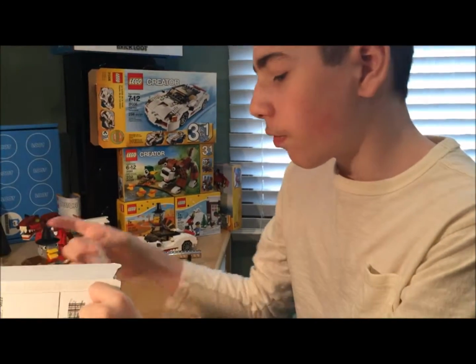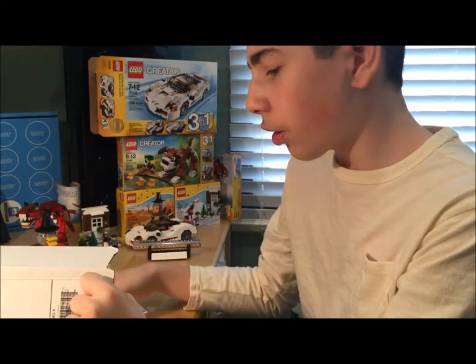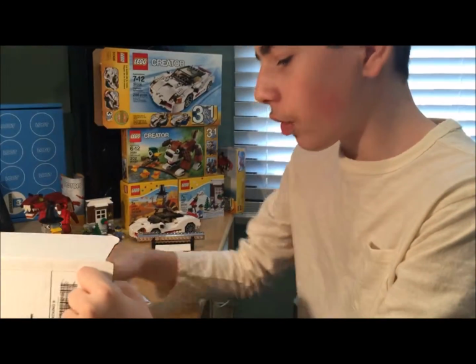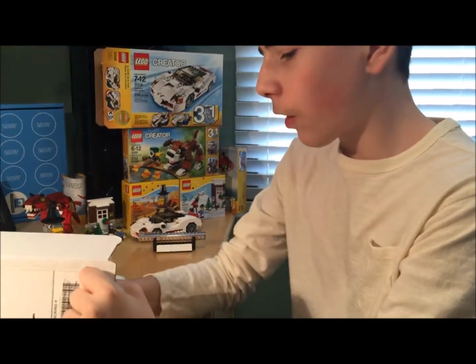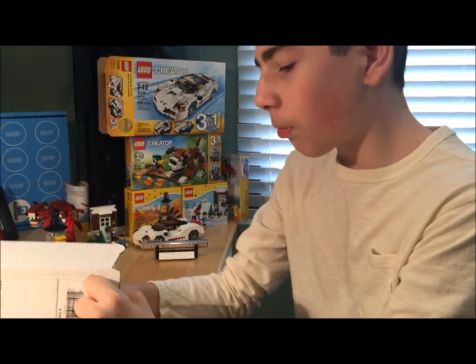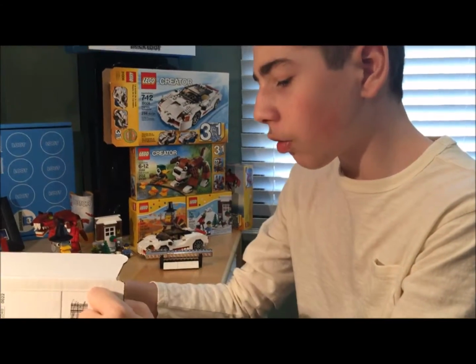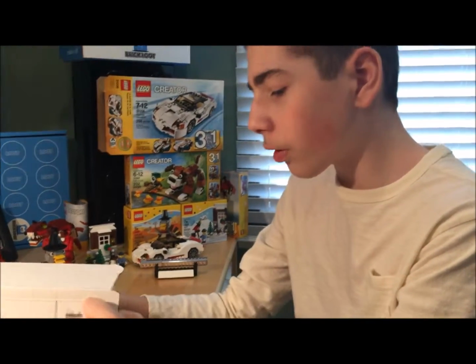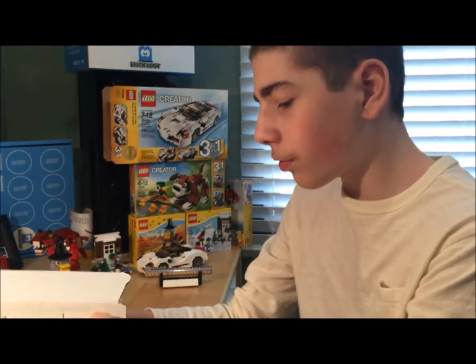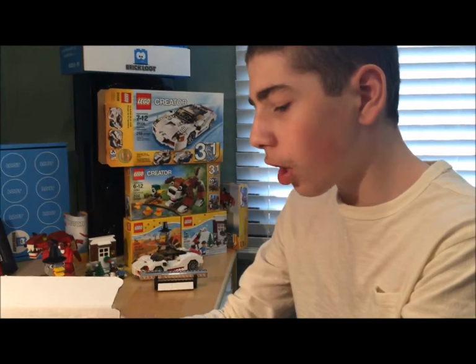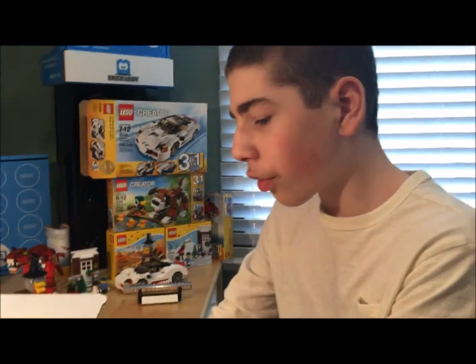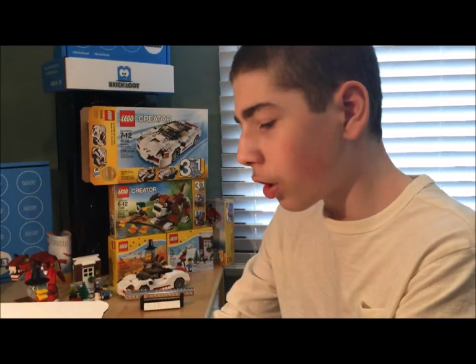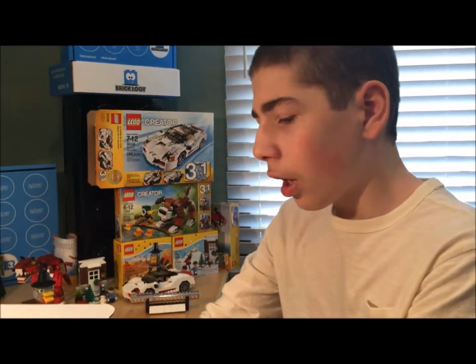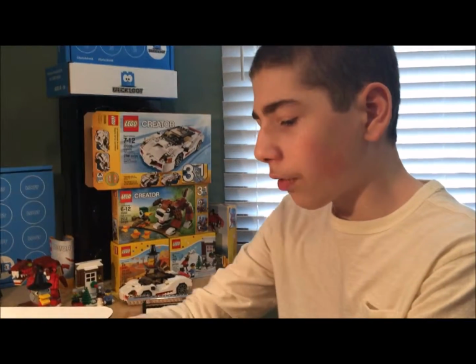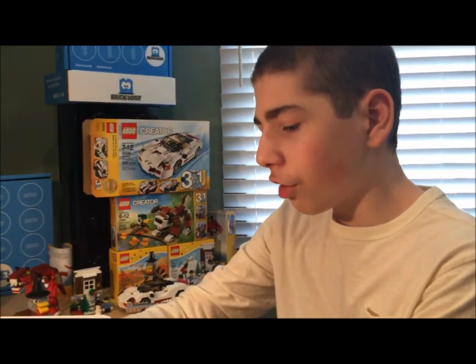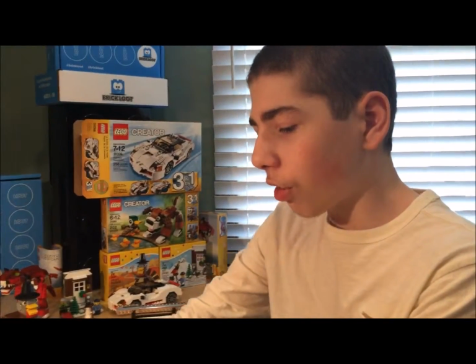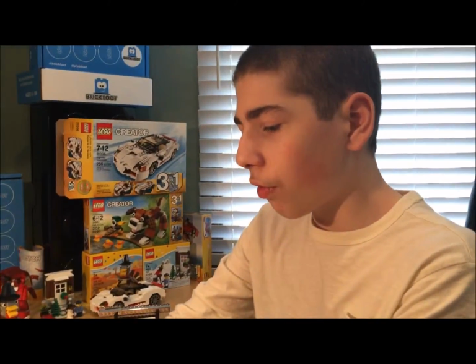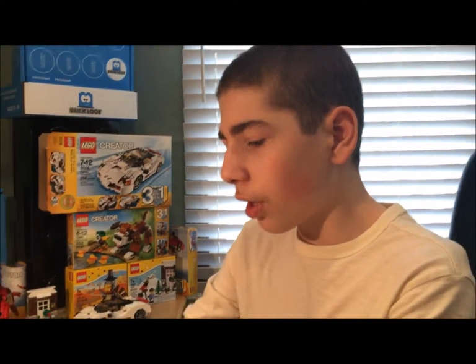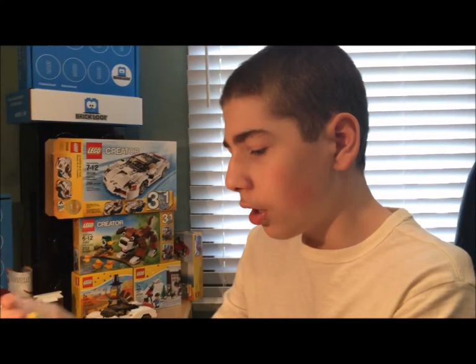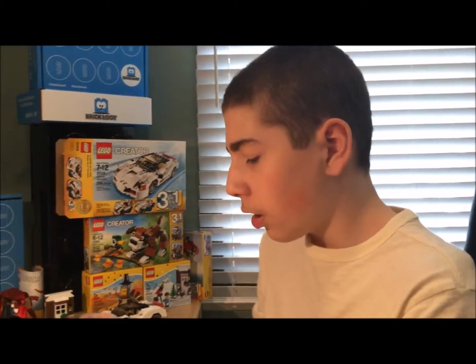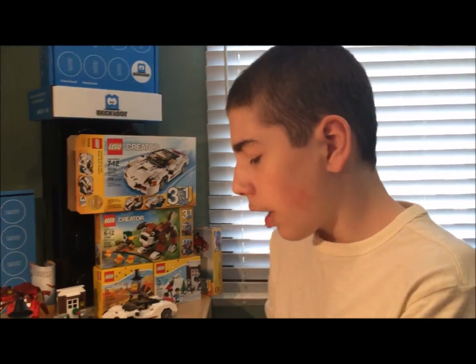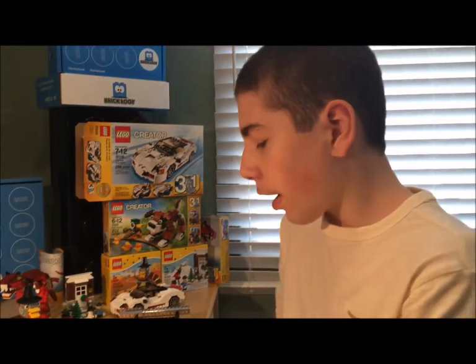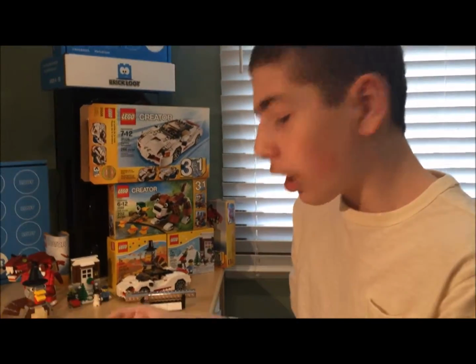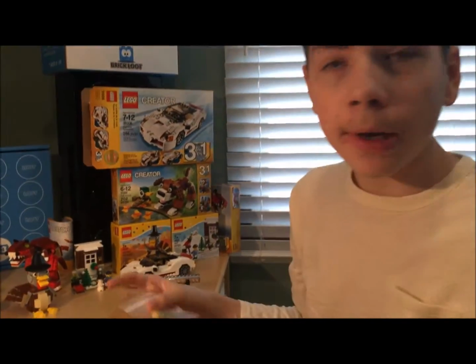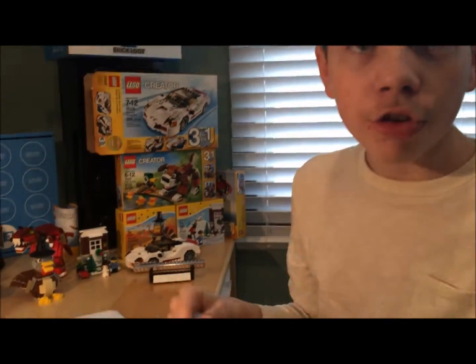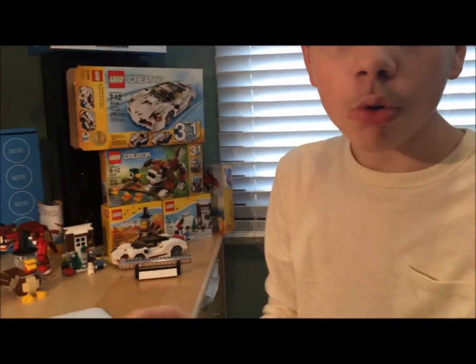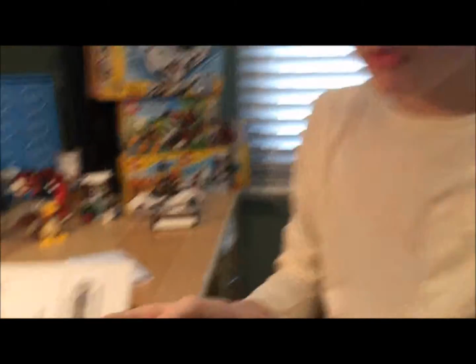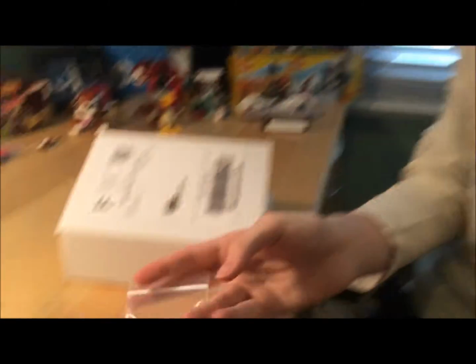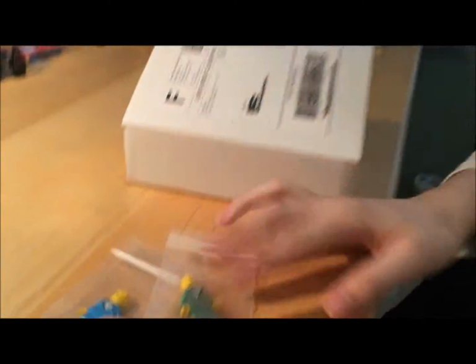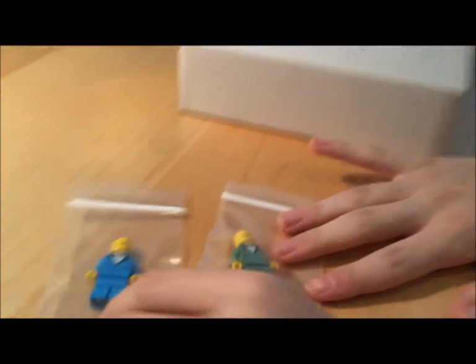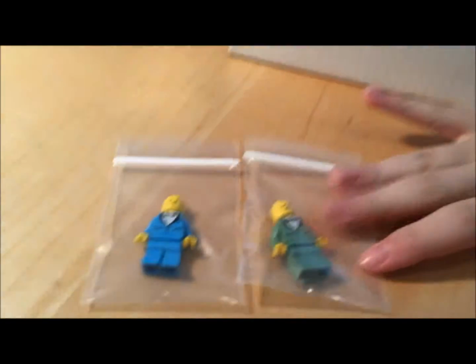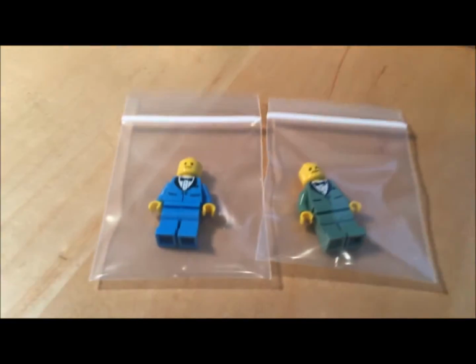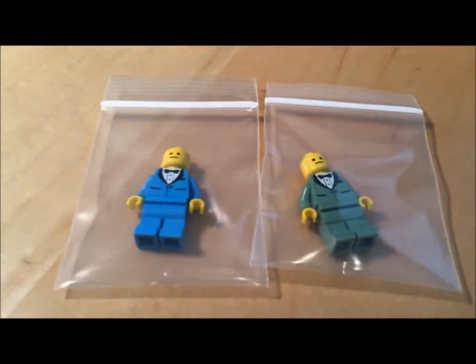First, since I spent over $50, I got a free tuxedo fig, and they actually gave me 2, which is nice of Citizen Brick.